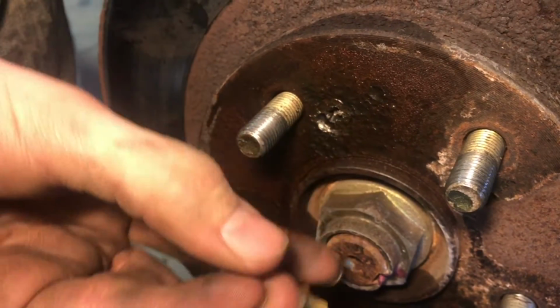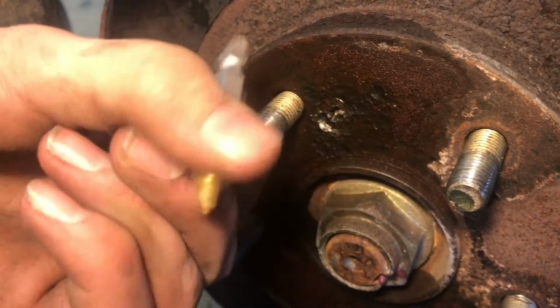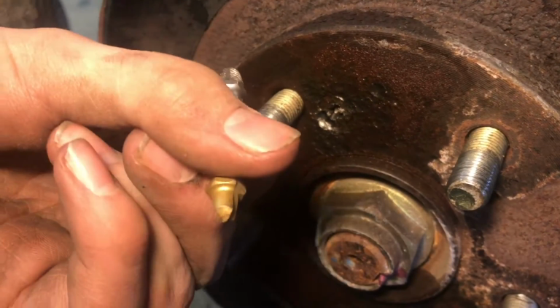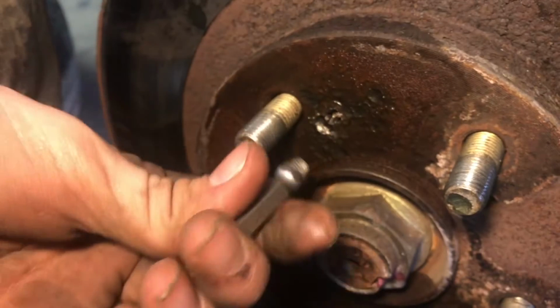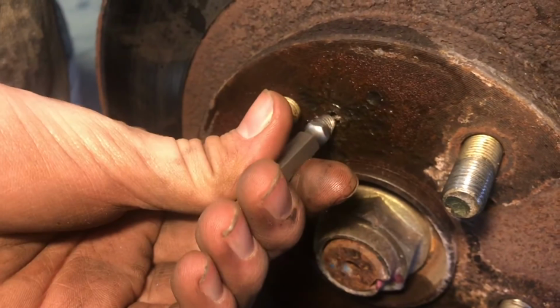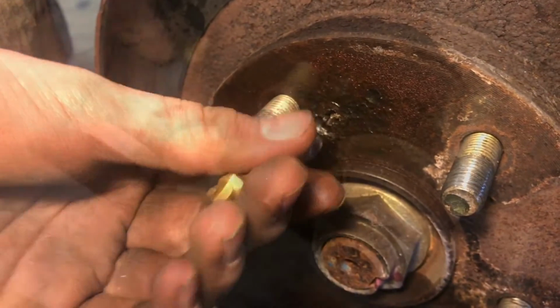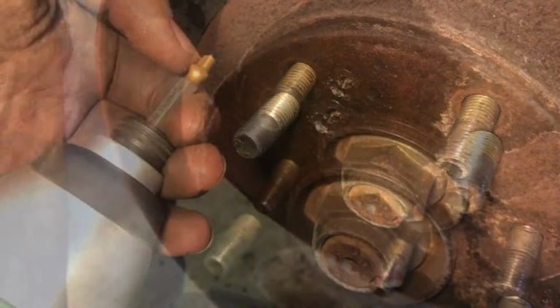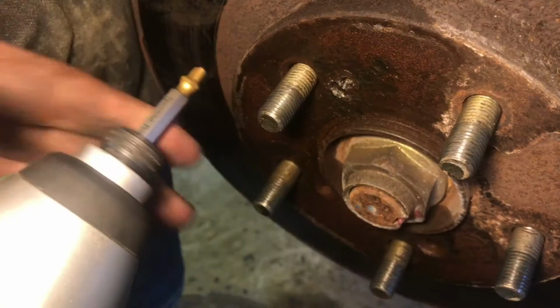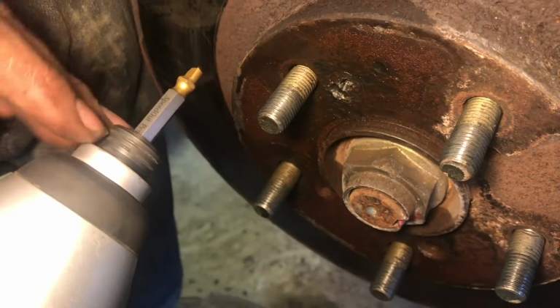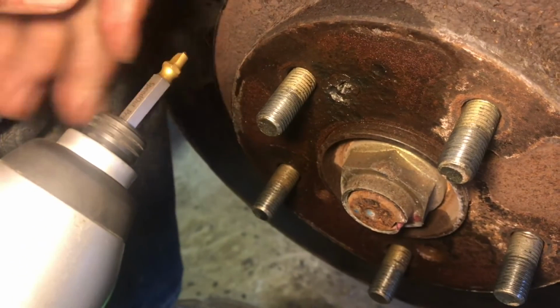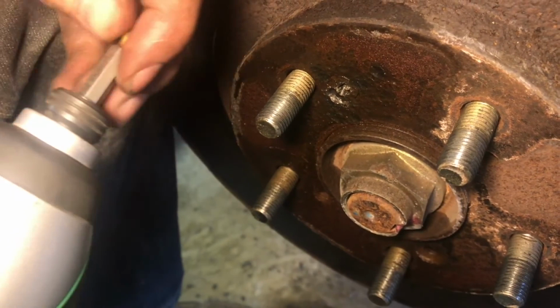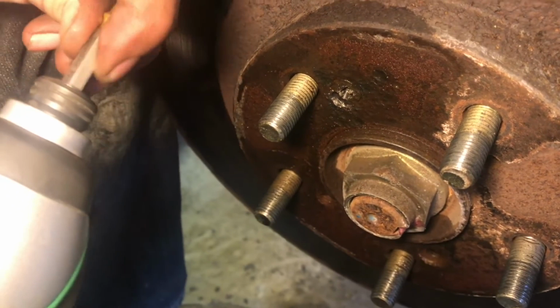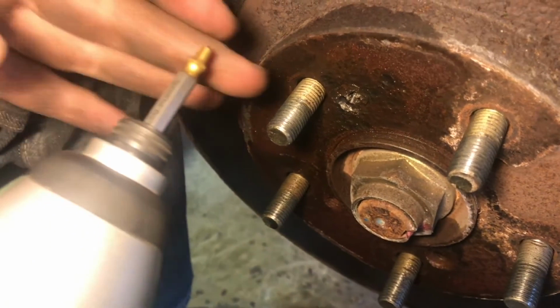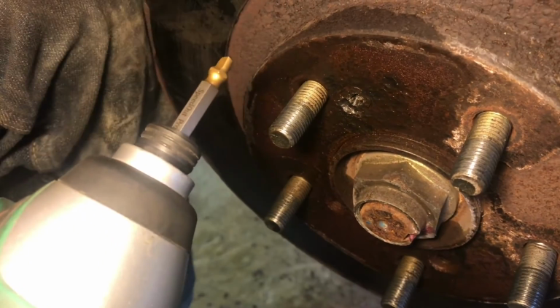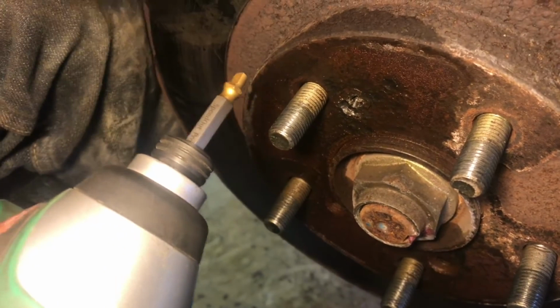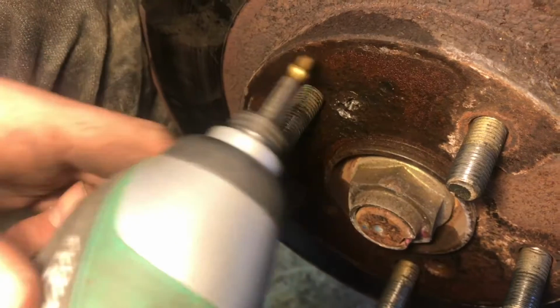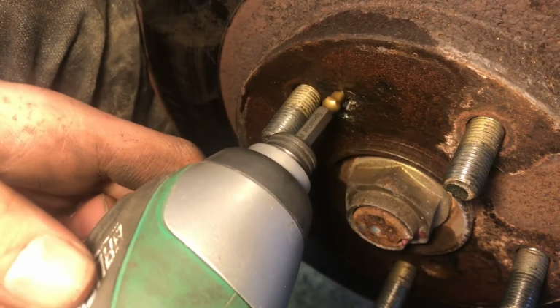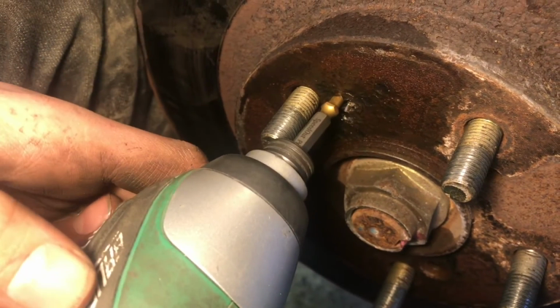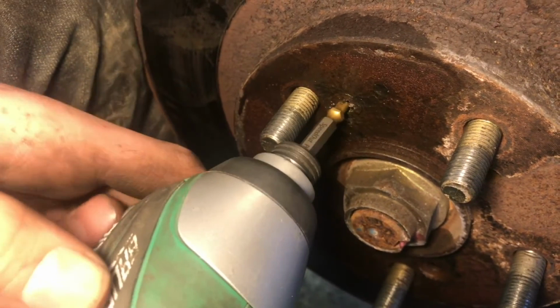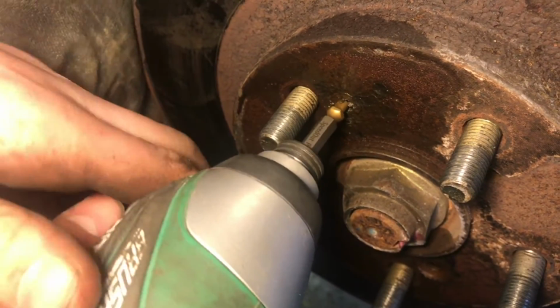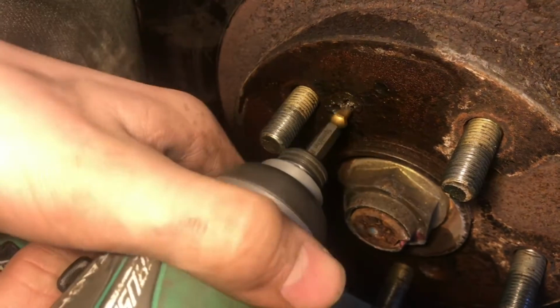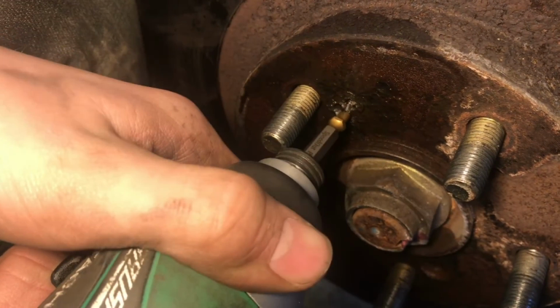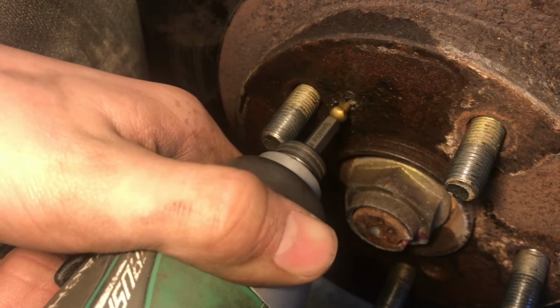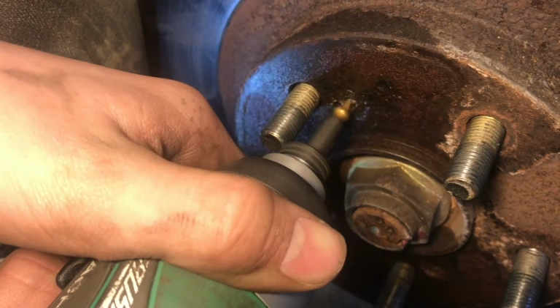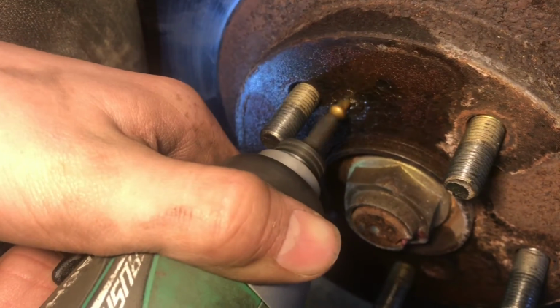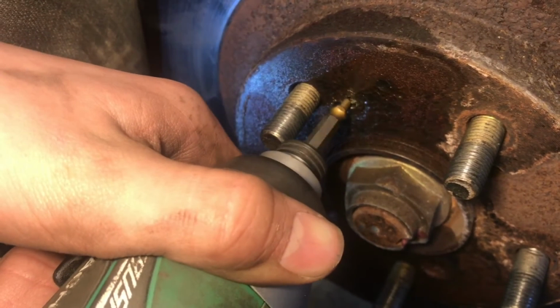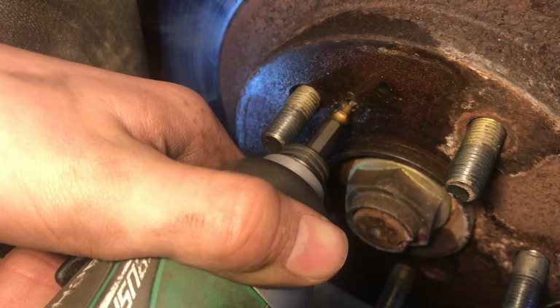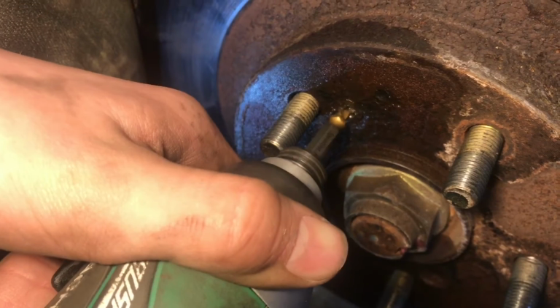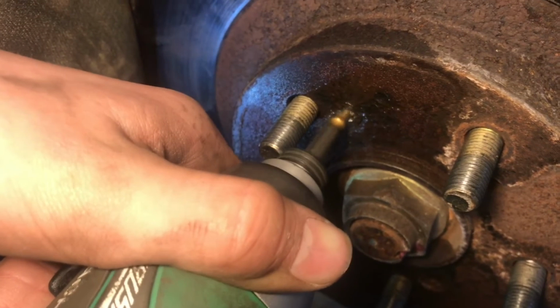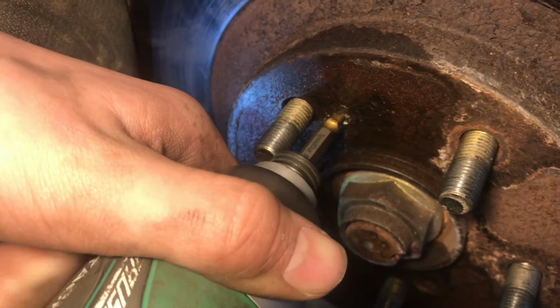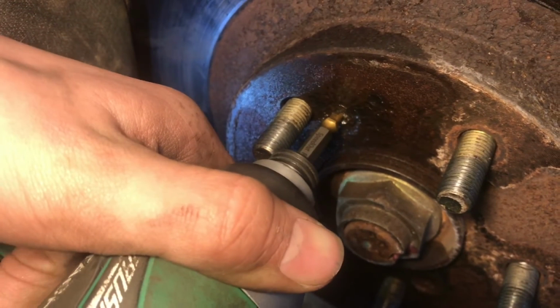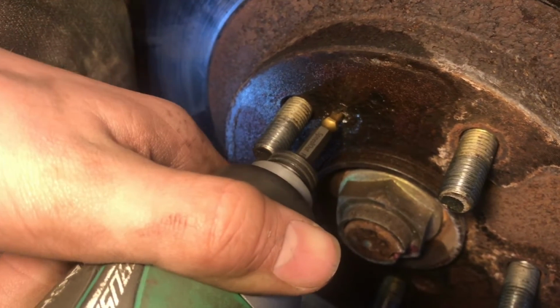Flipping it over and then using this twist — it has two ends here. This is the one end, and this will kind of give it the right size so it can extract it. So what we'll do is just run it the wrong way.